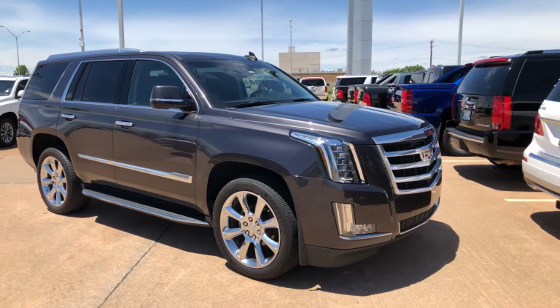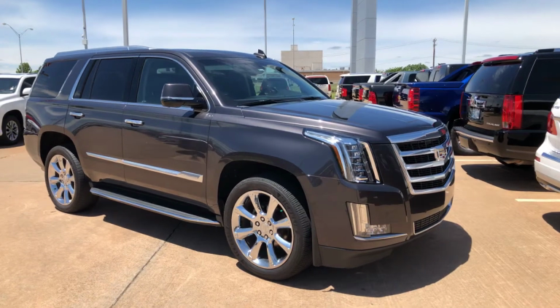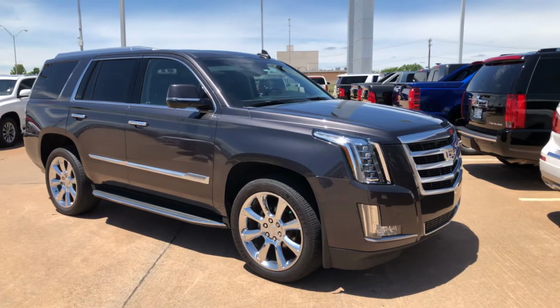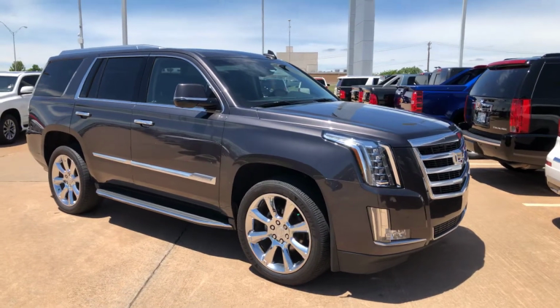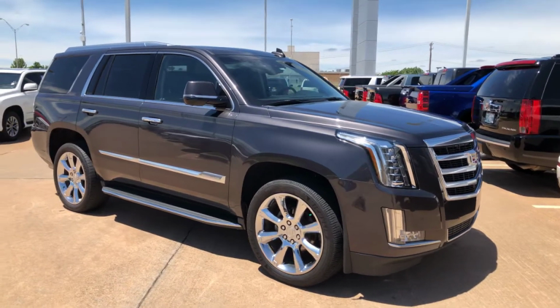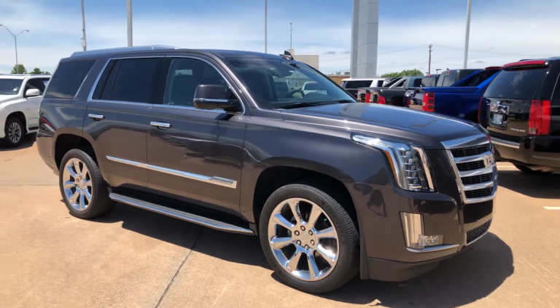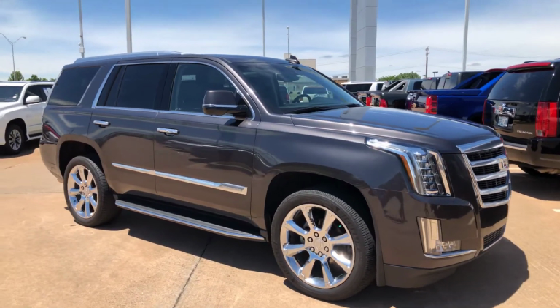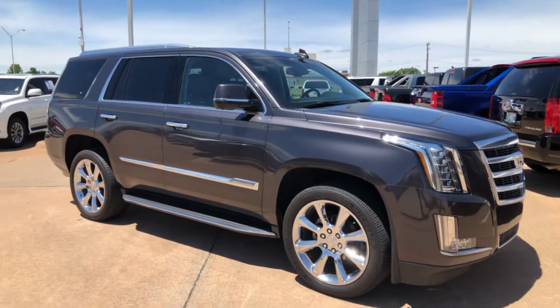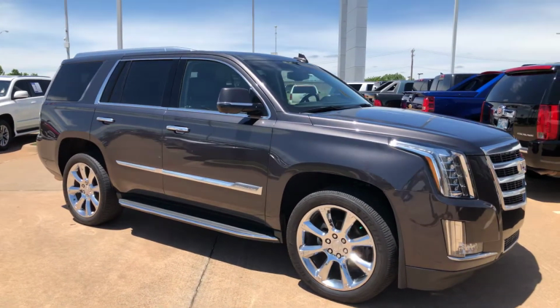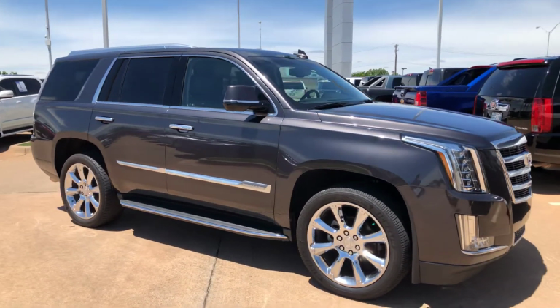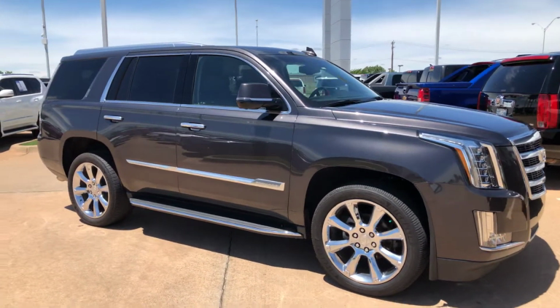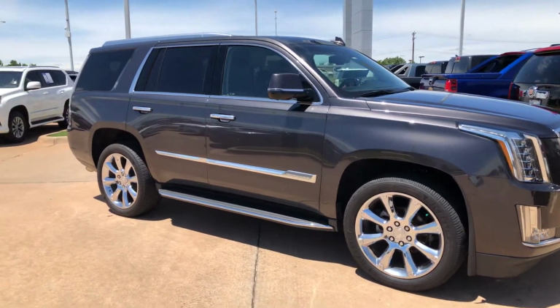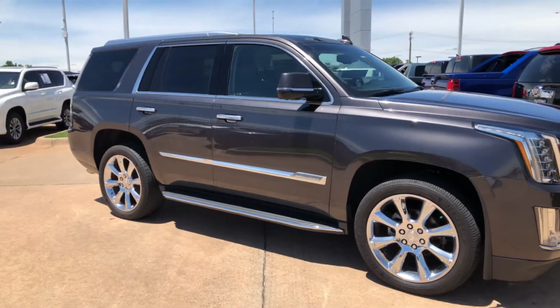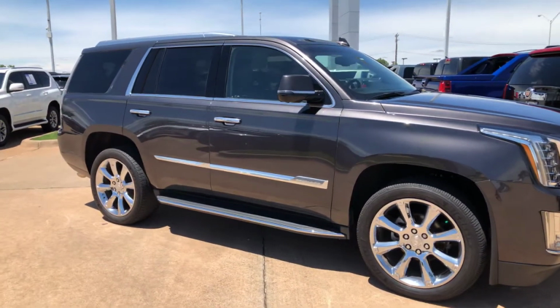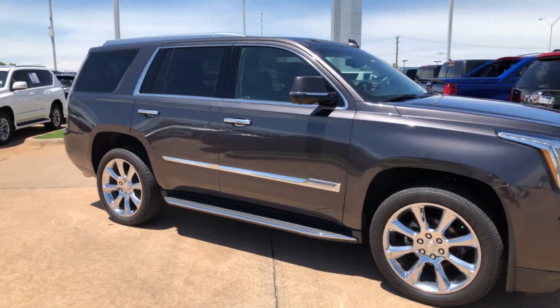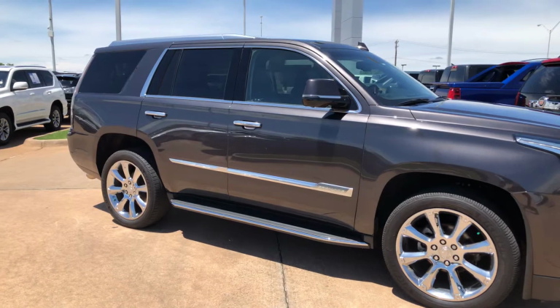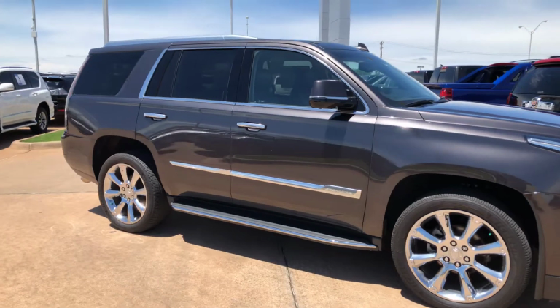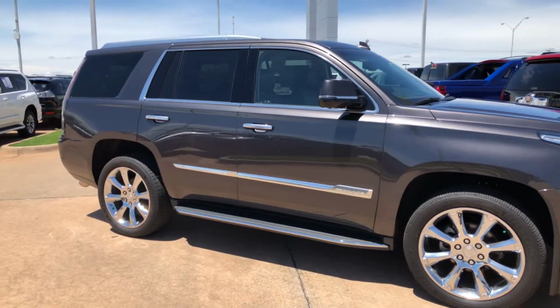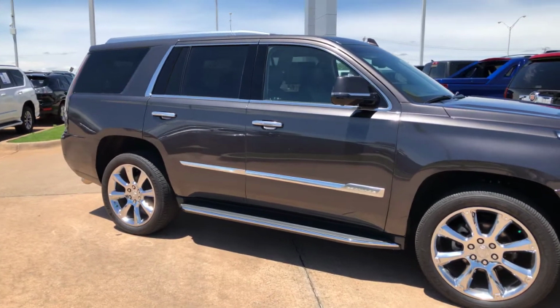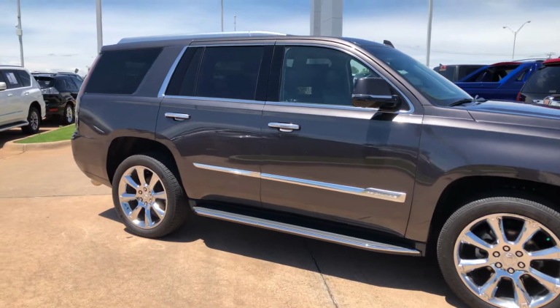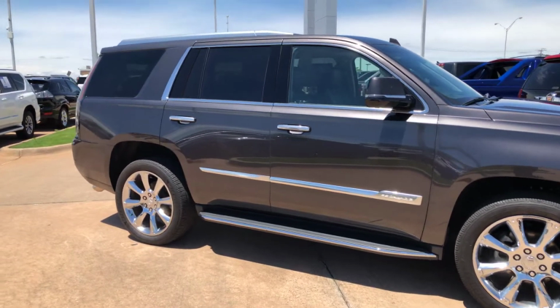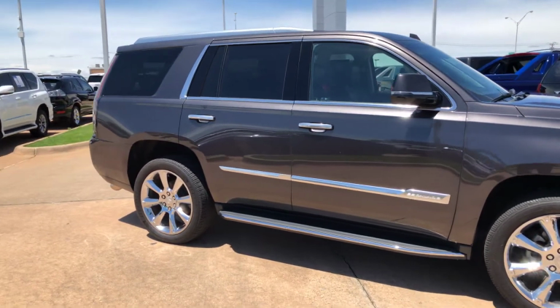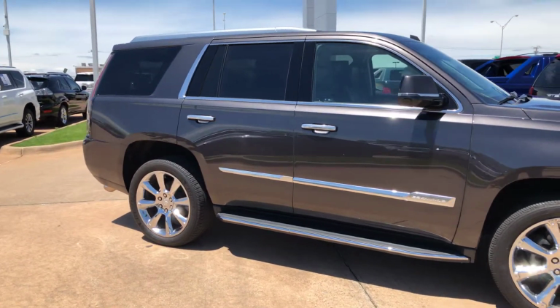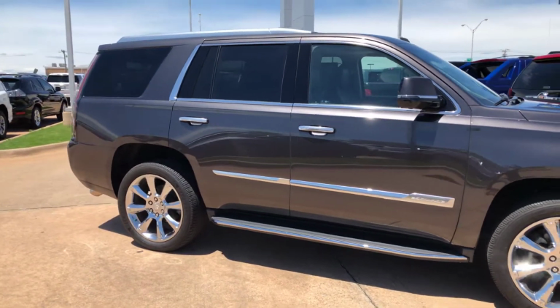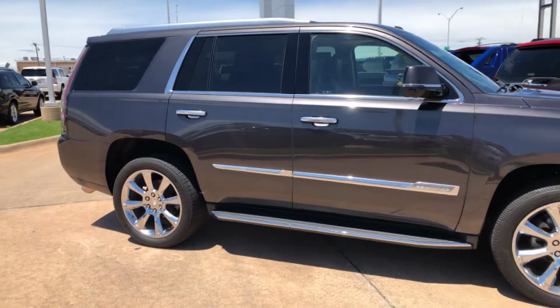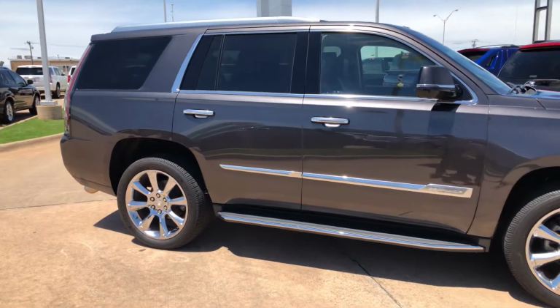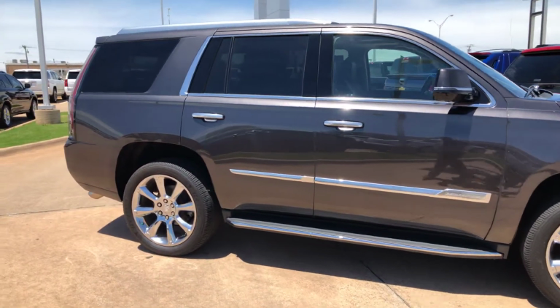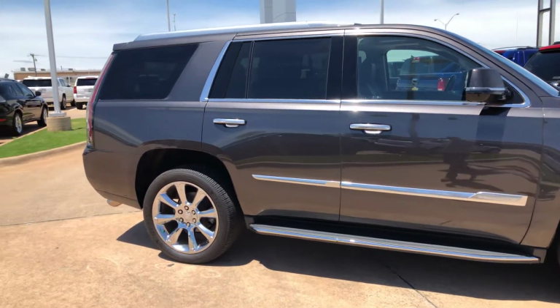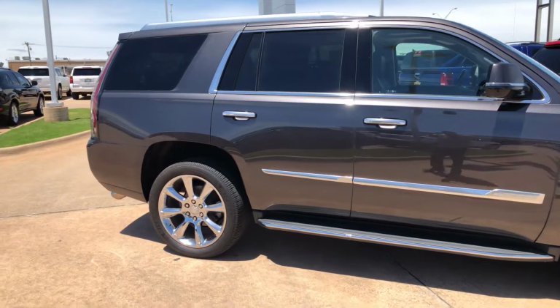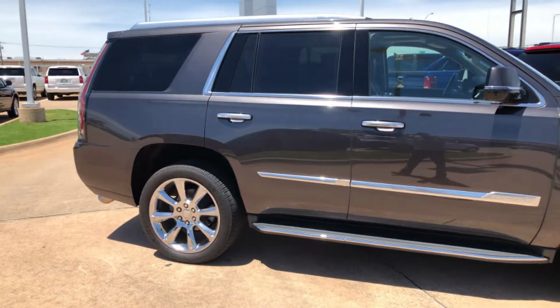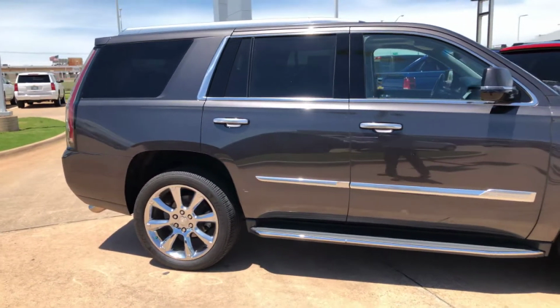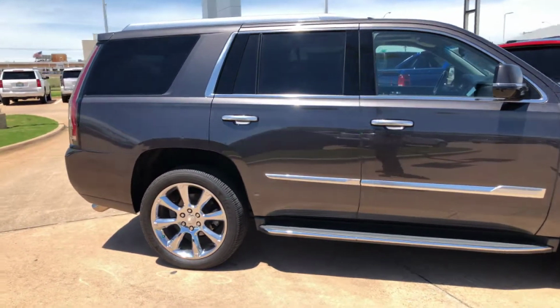Hey Joe, it's Cory here at Bob Moore Cadillac in Edmond. Just wanted to send you a quick video on the 2016 Cadillac Escalade, the luxury edition.